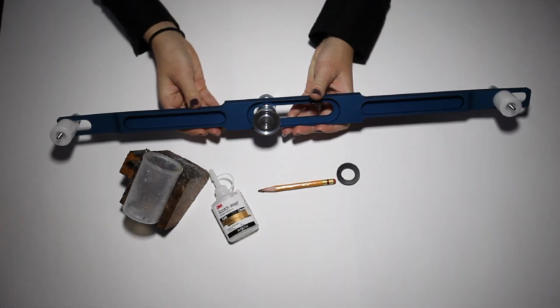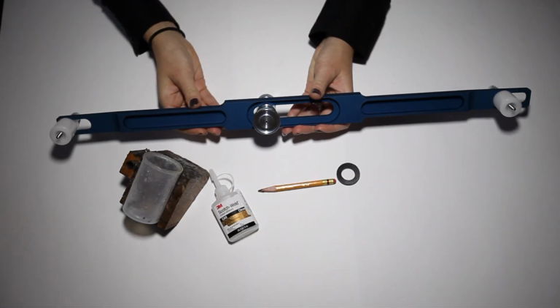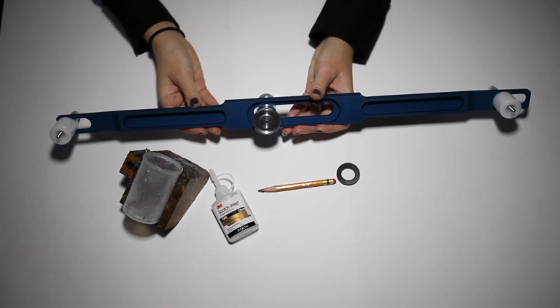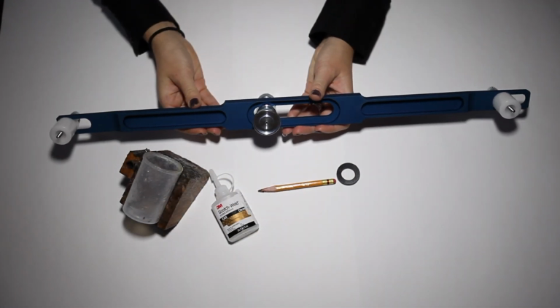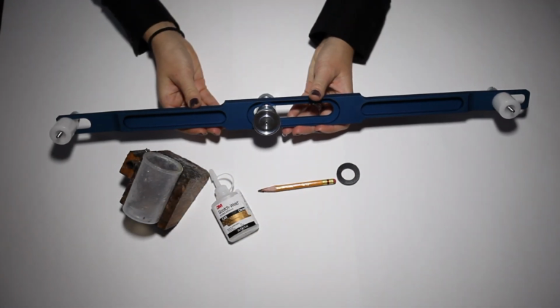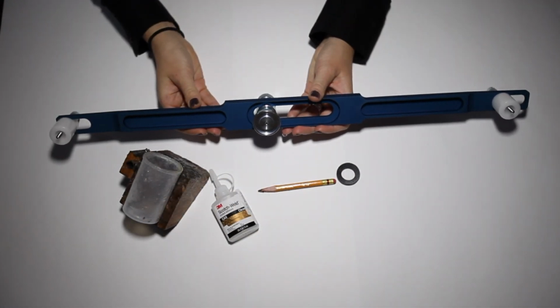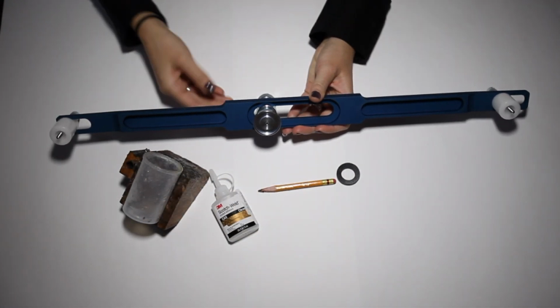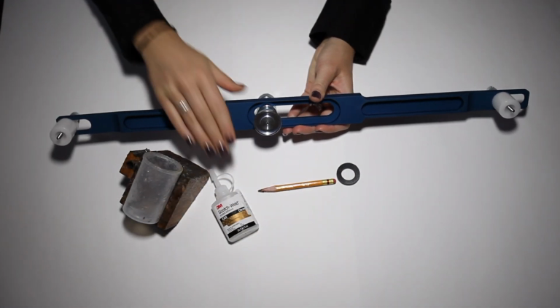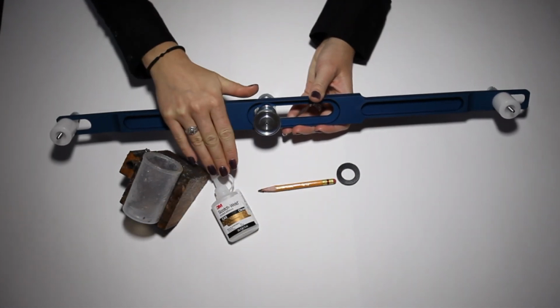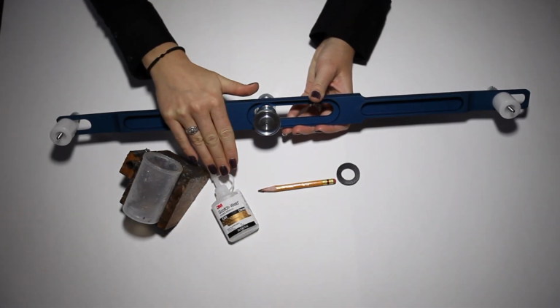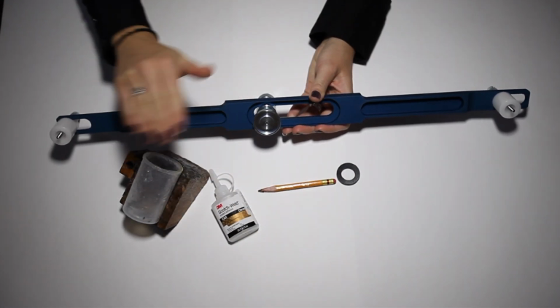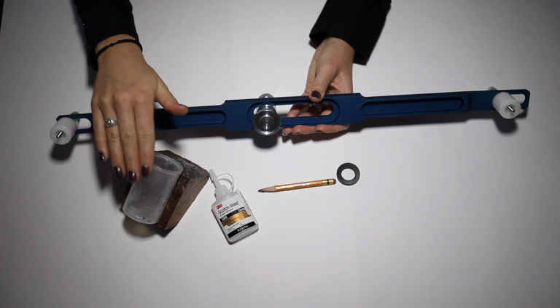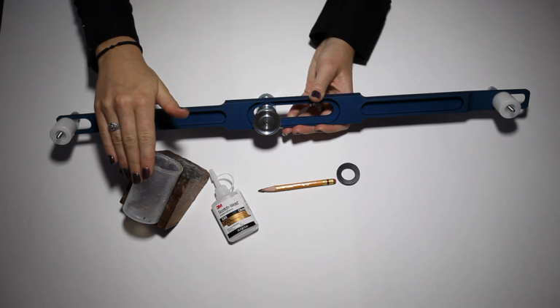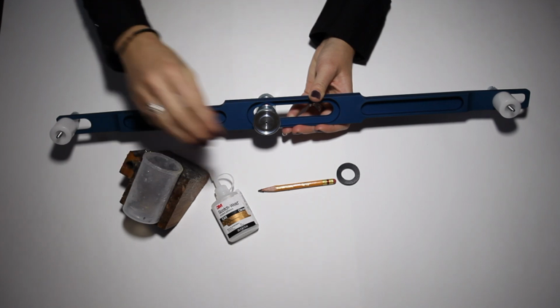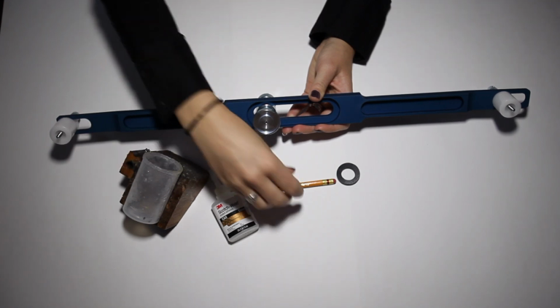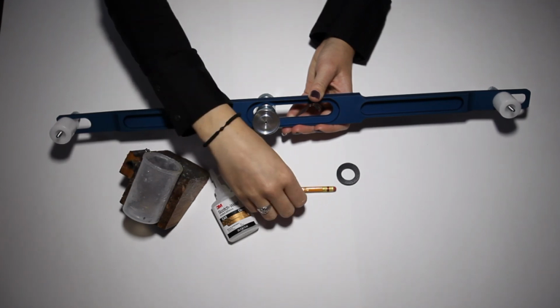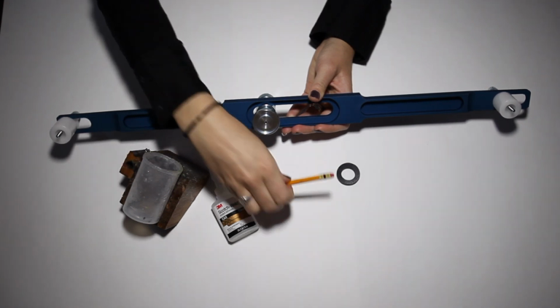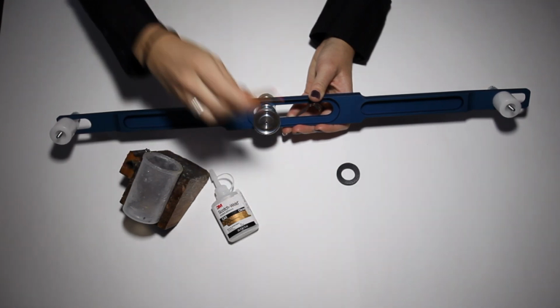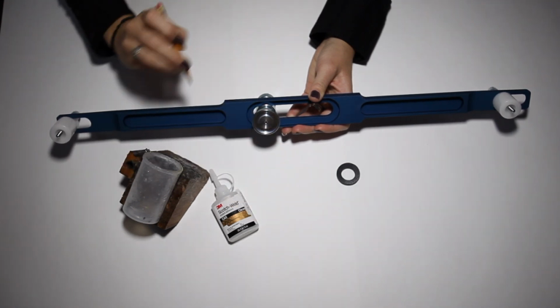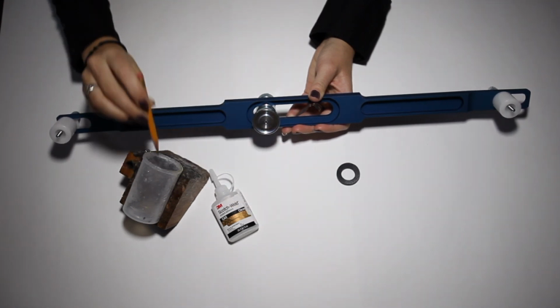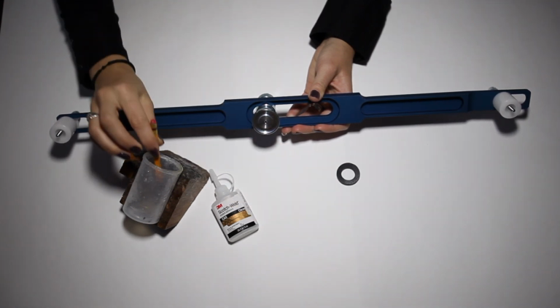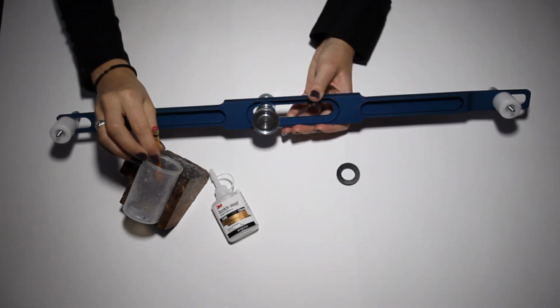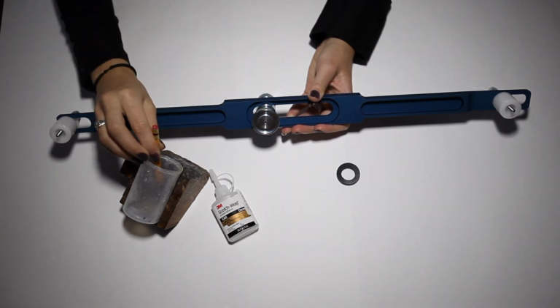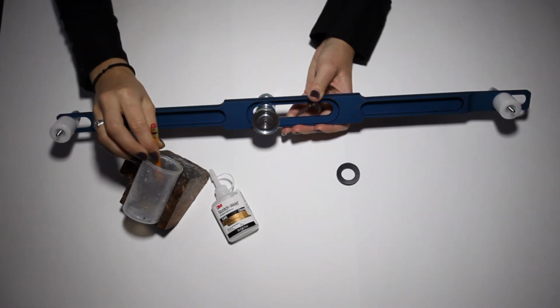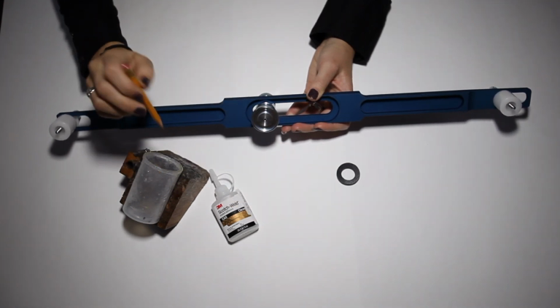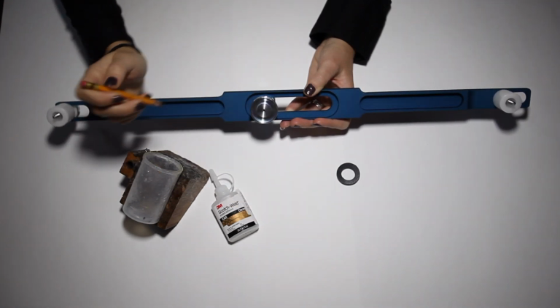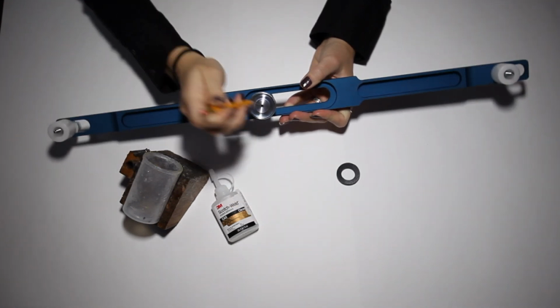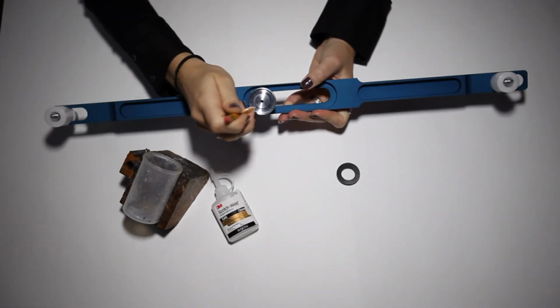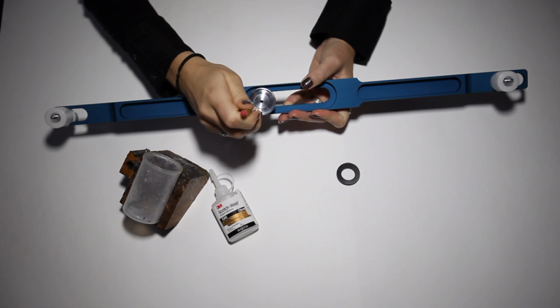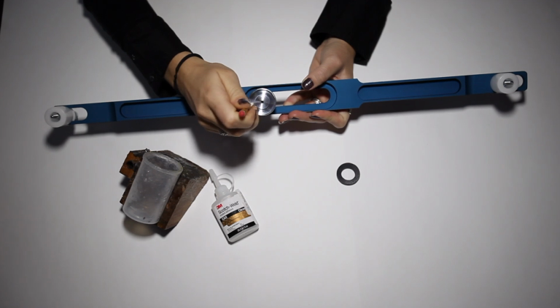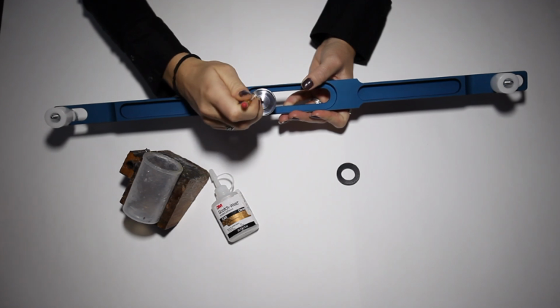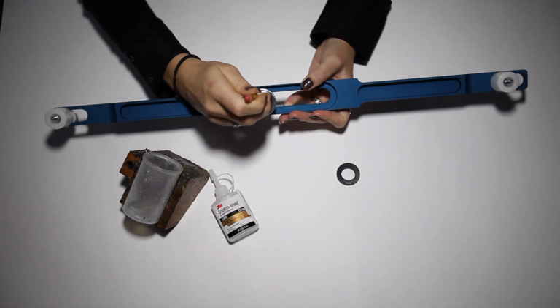Now you should have a clean smooth surface. Pour your glue into the glue pot. Take your pencil, dab it into the glue and spread it into the seal holder evenly.